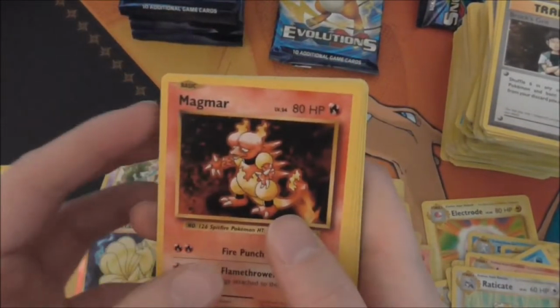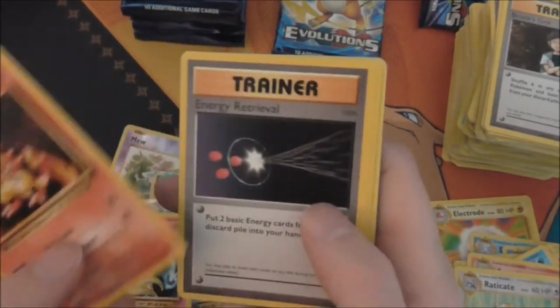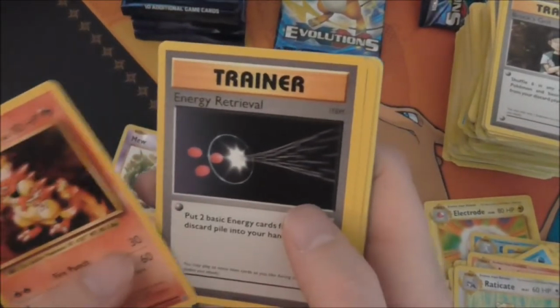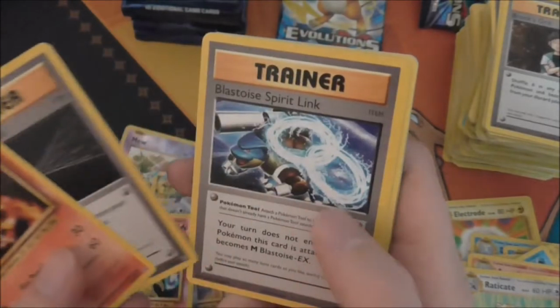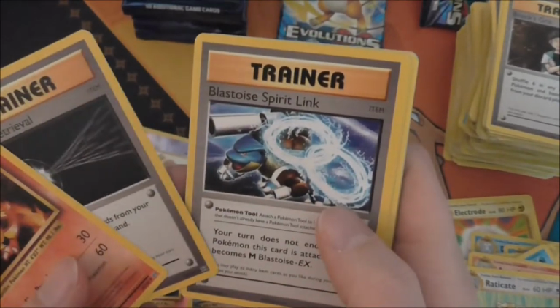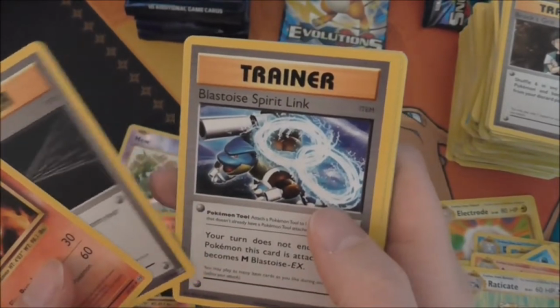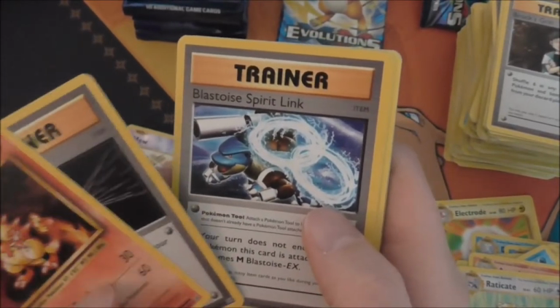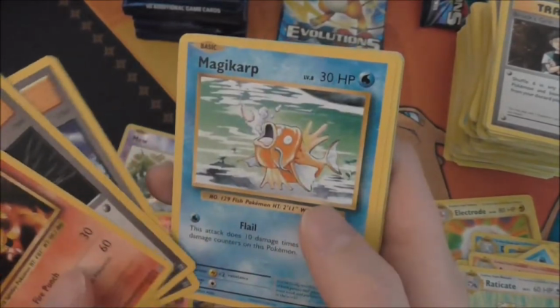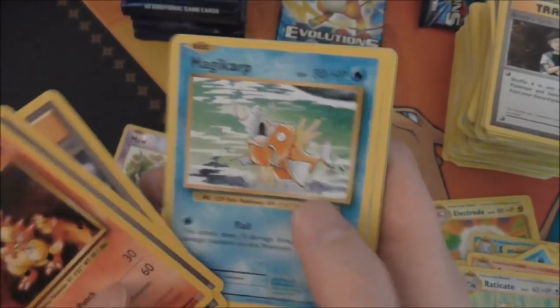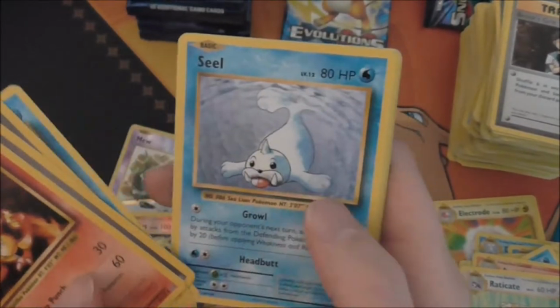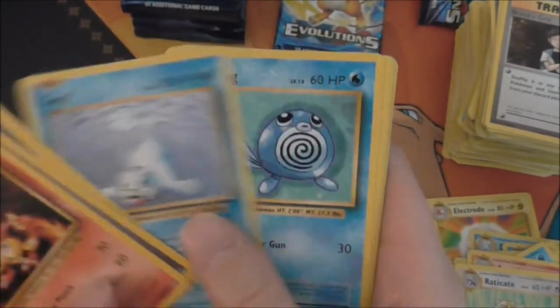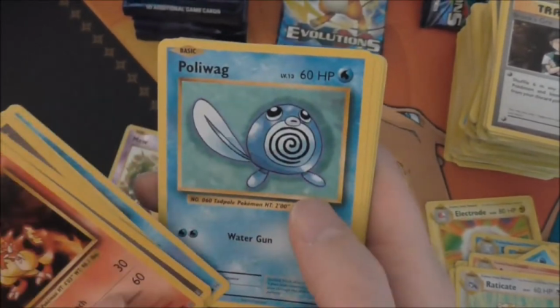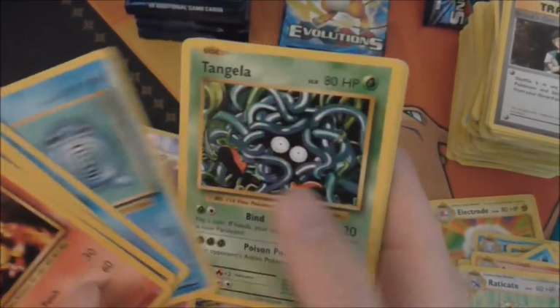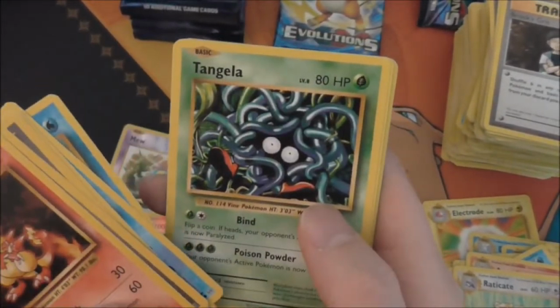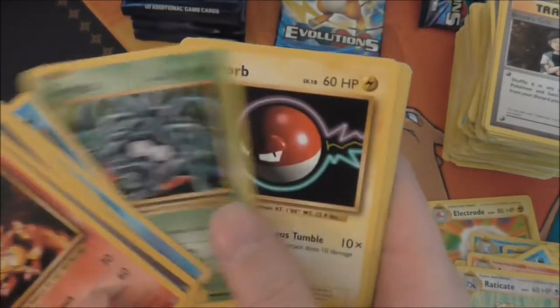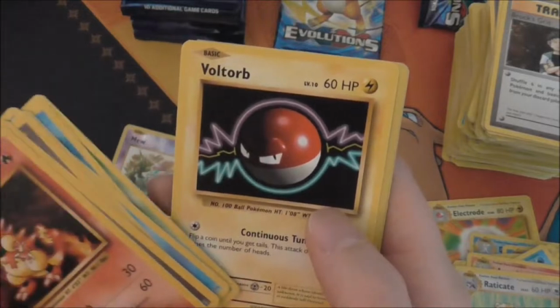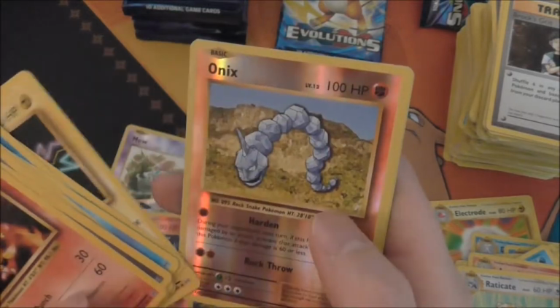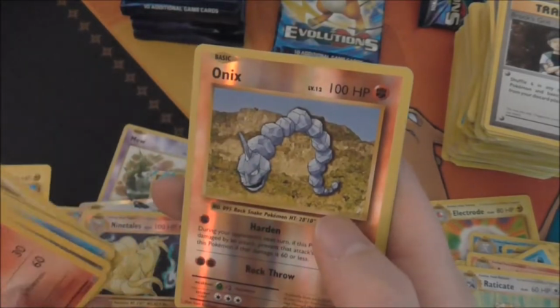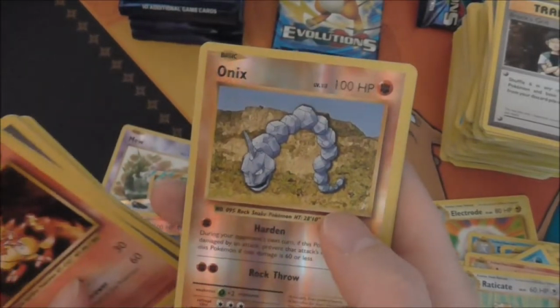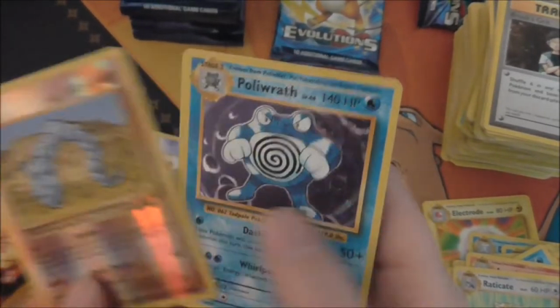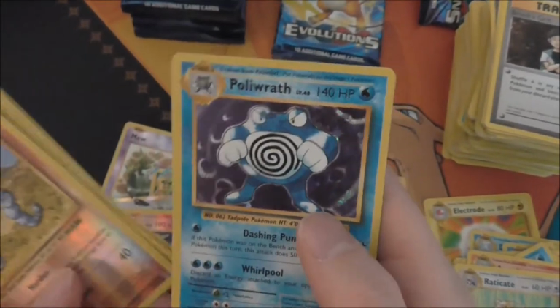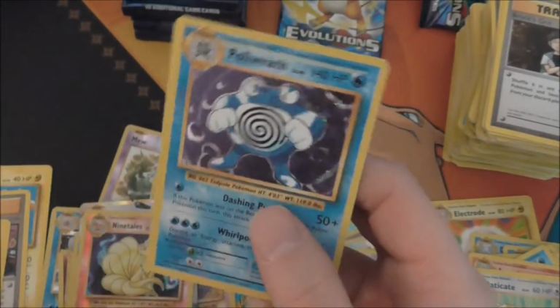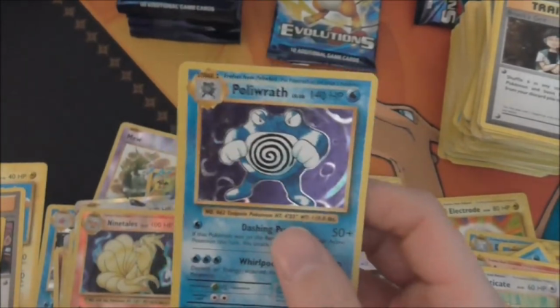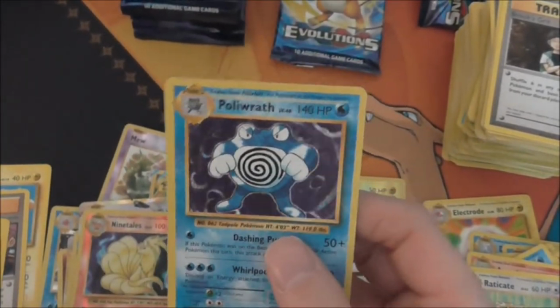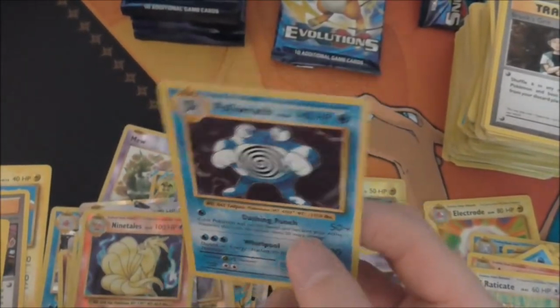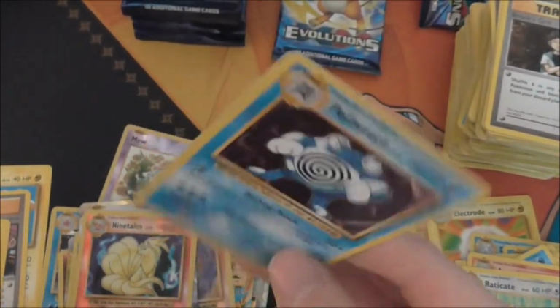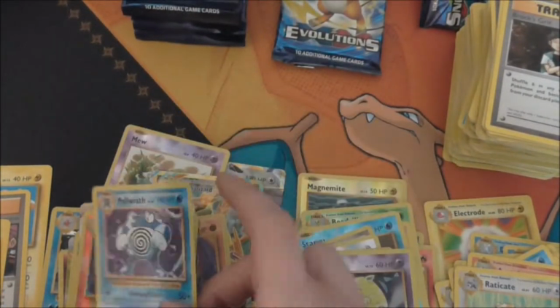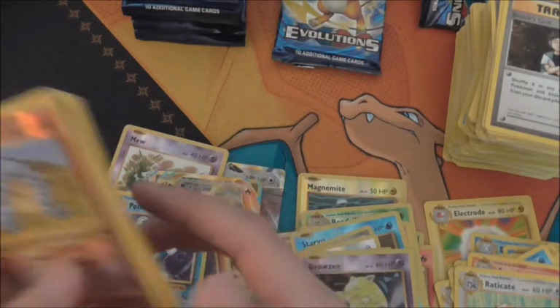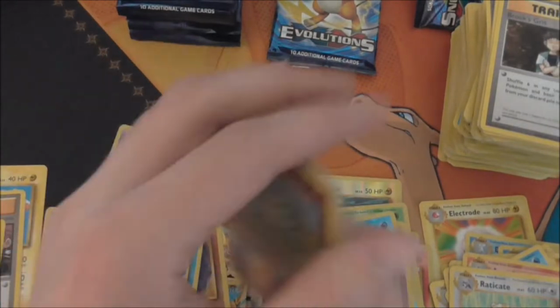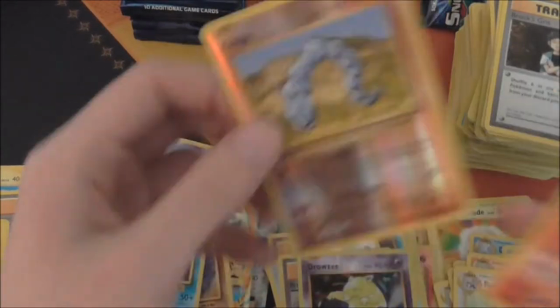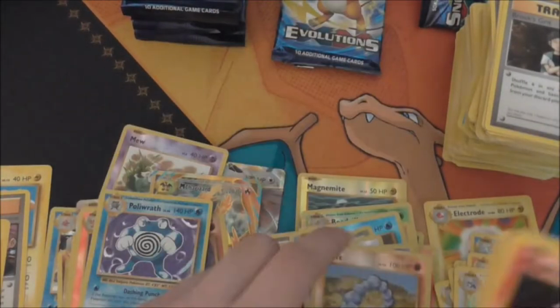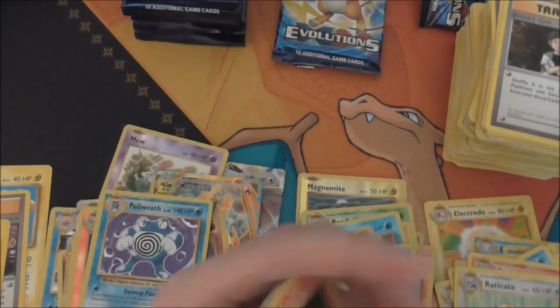Magmar, Energy Retrieval, Blastoise Spiralink, Magikarp, Seel, Poliwag, Tangela, Voltorb, an Onyx Reverse — and a Poliwrath holo! As soon as I said the holos were dying out, one appears in front of us.